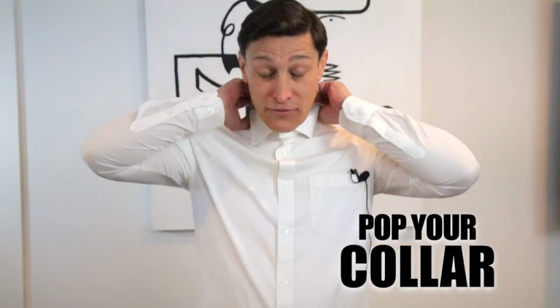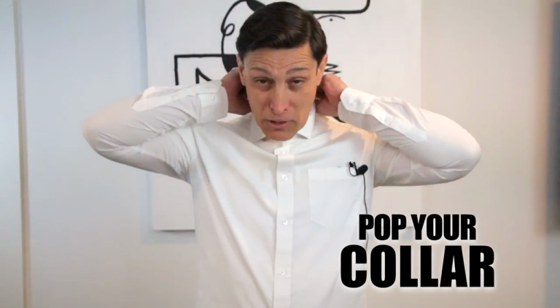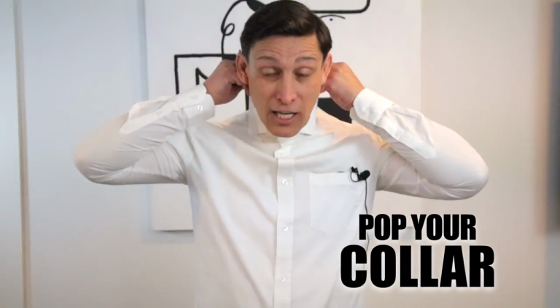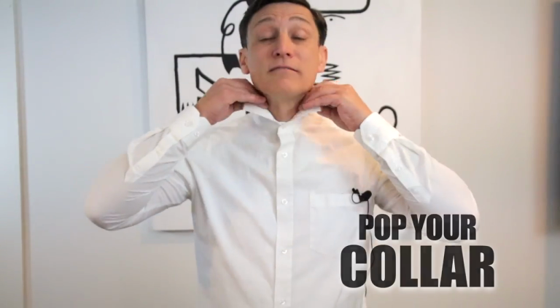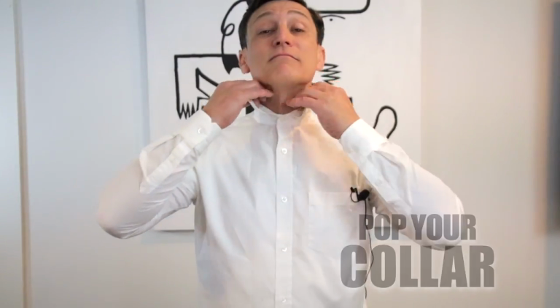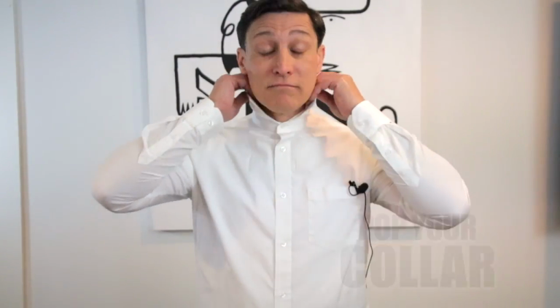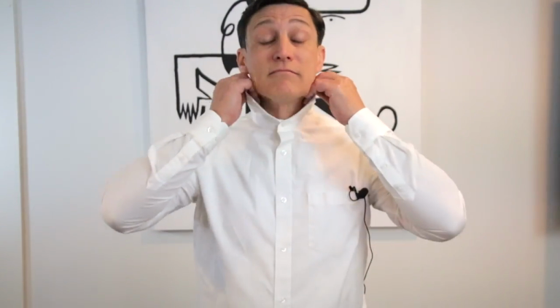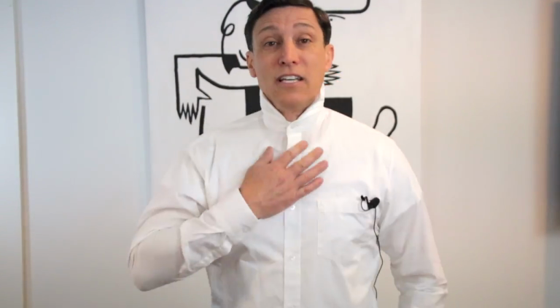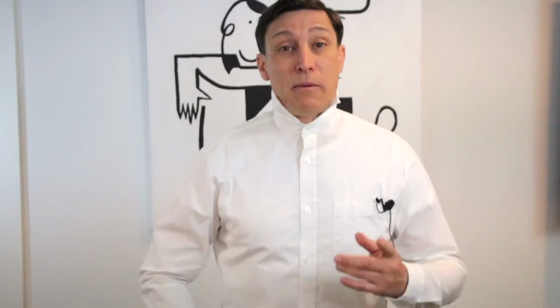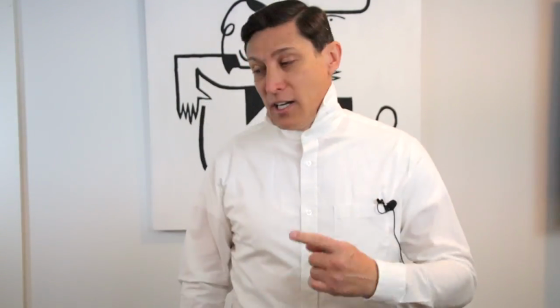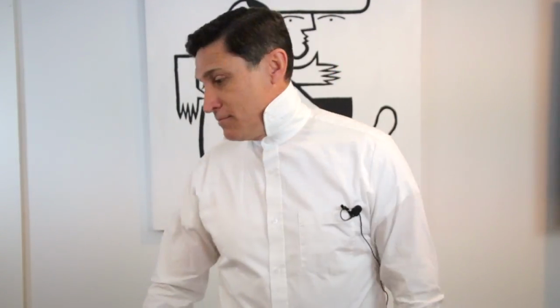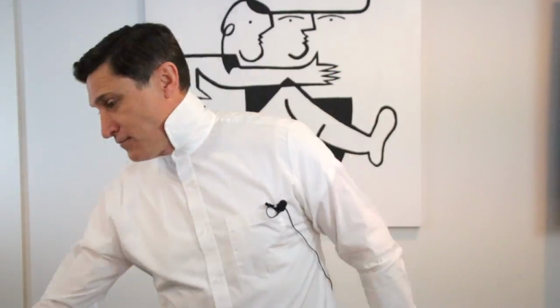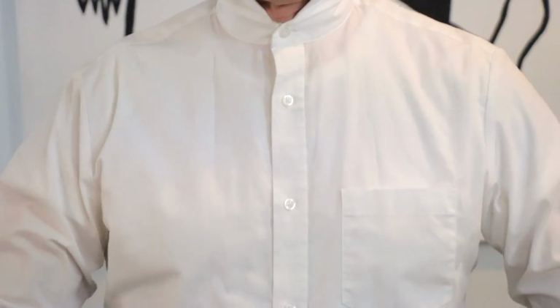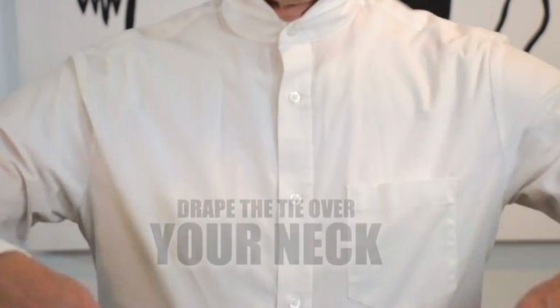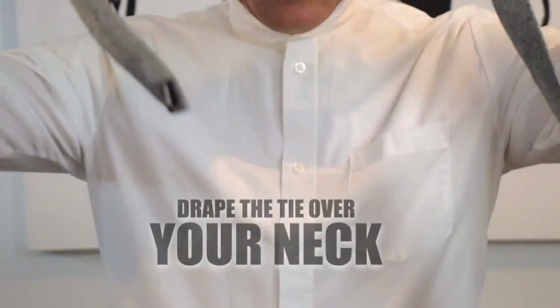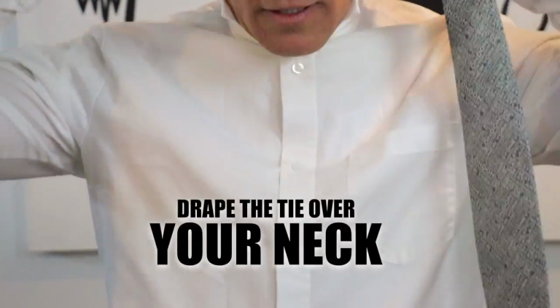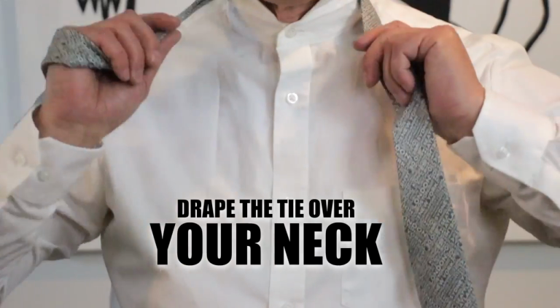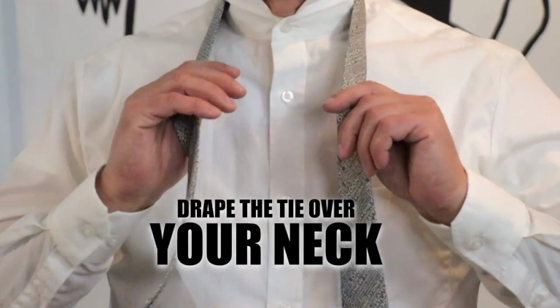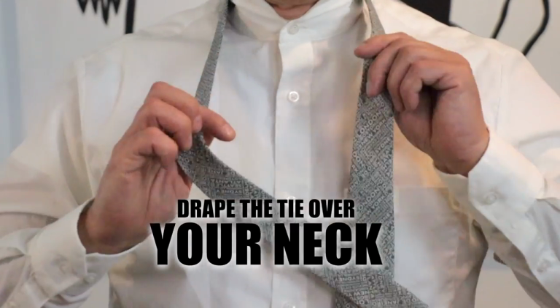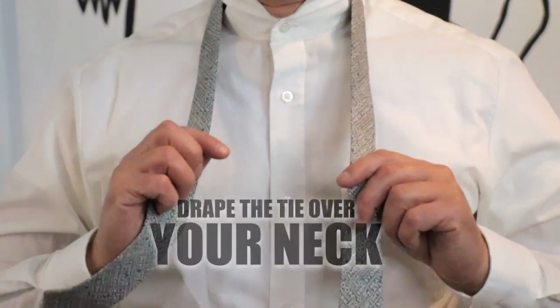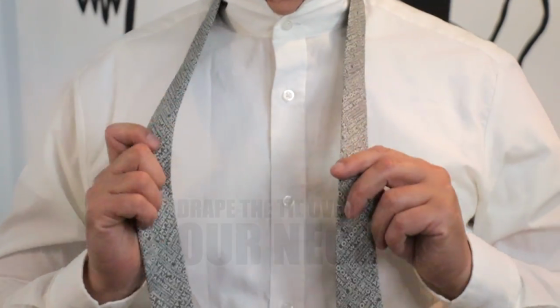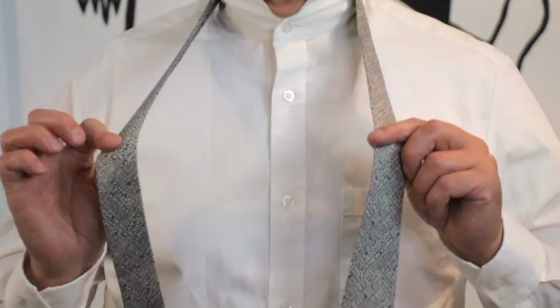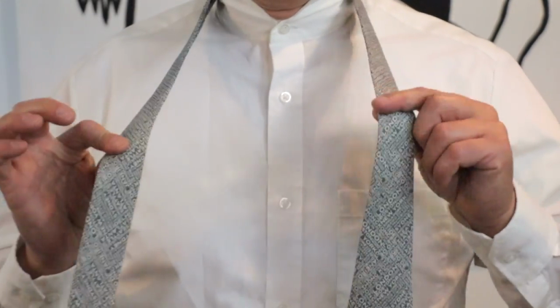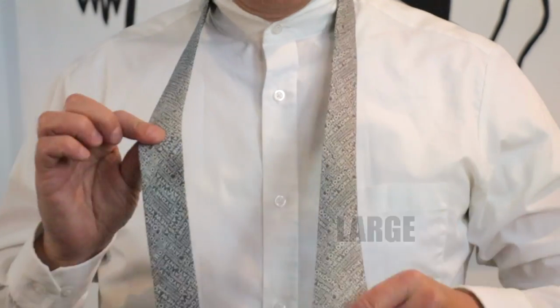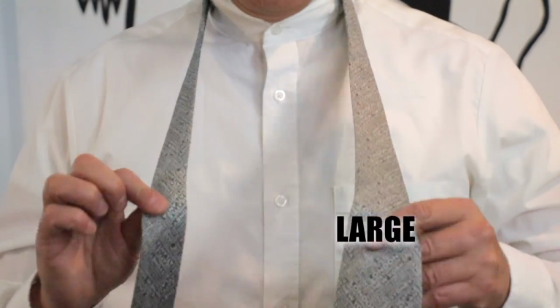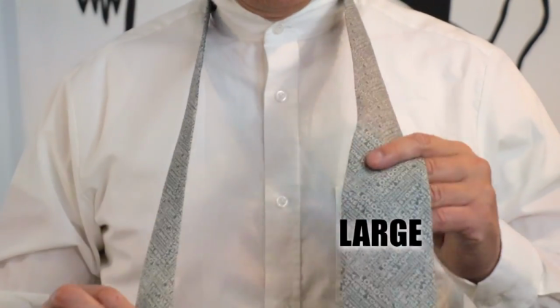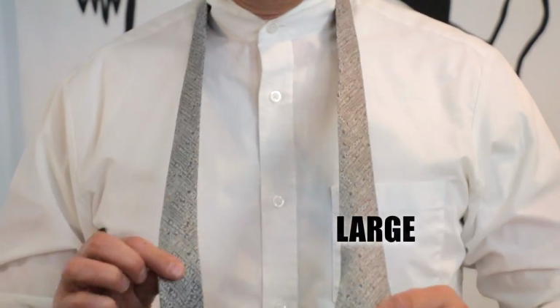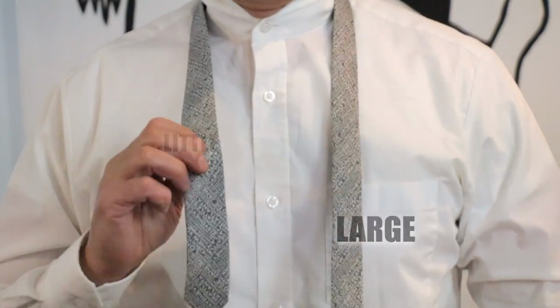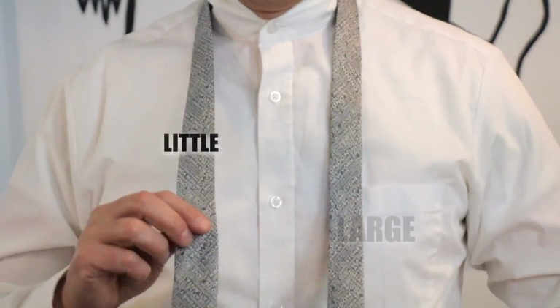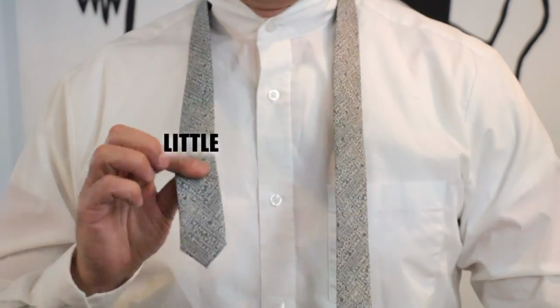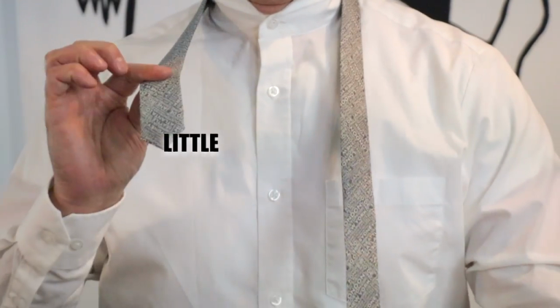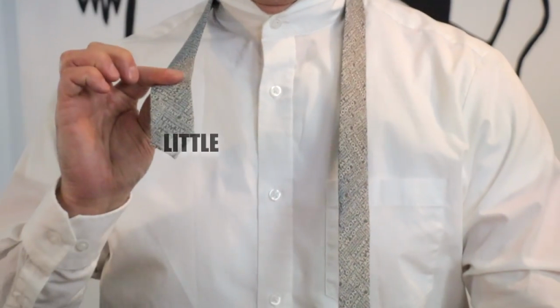Lift up the collar, then grab your tie. Then you put your tie over your neck. There's a large side and a little side.